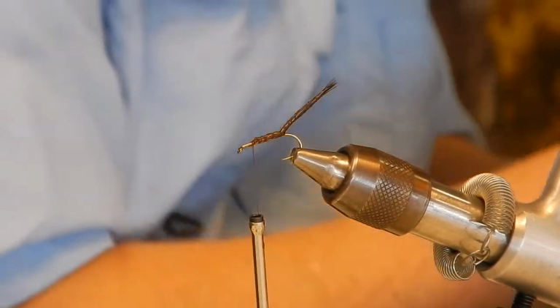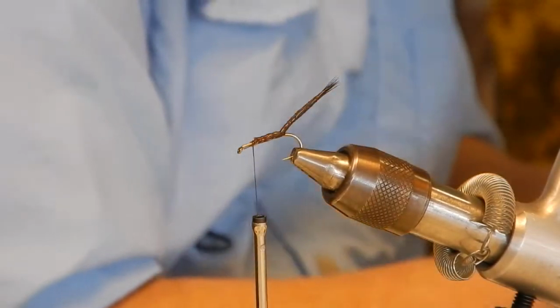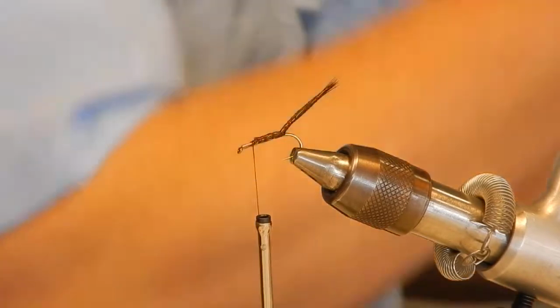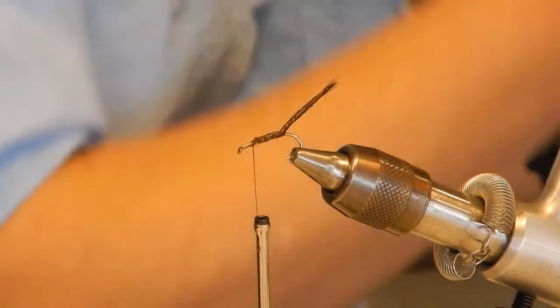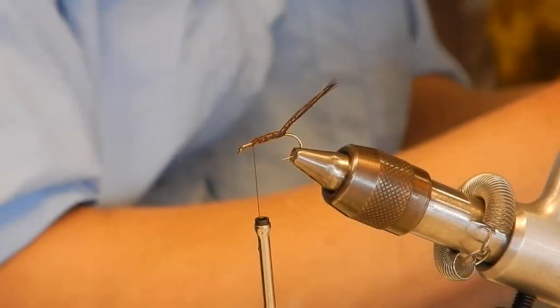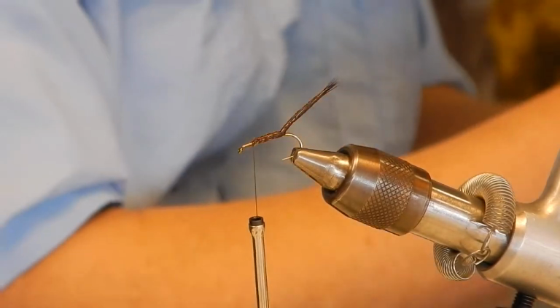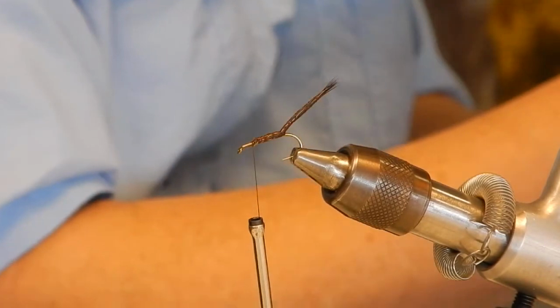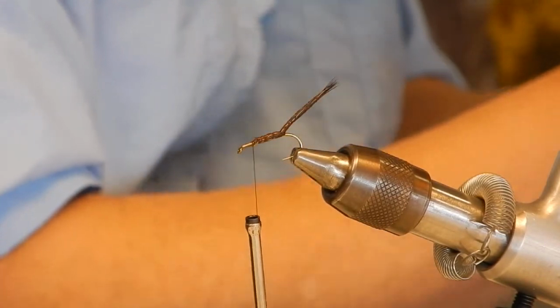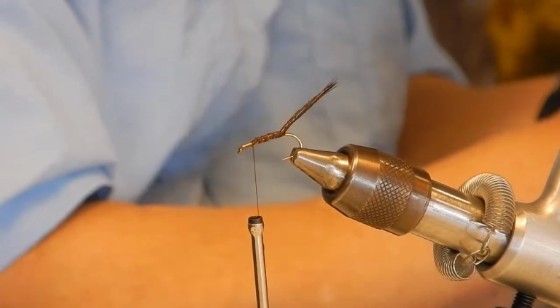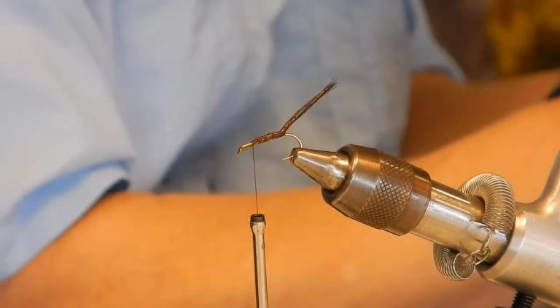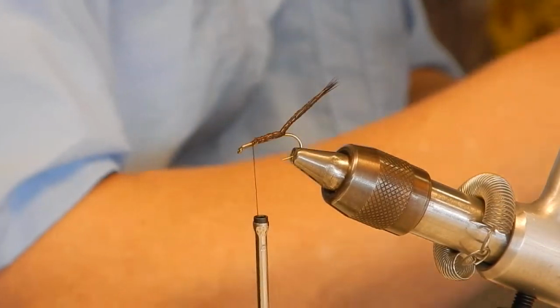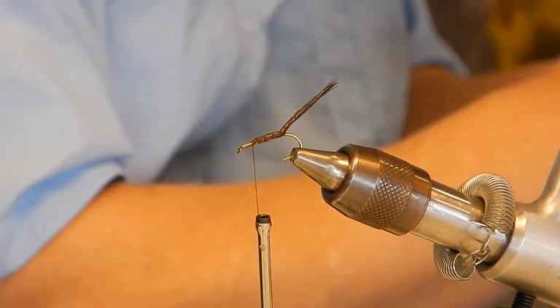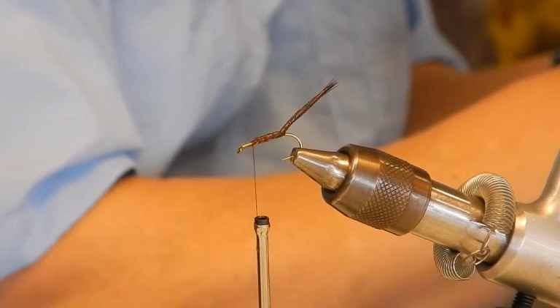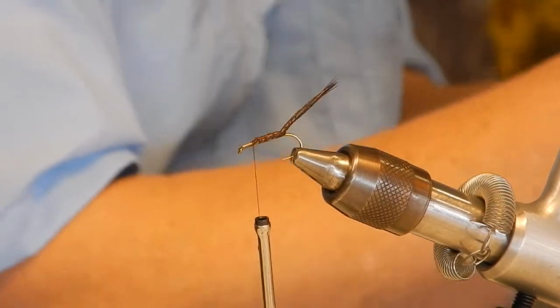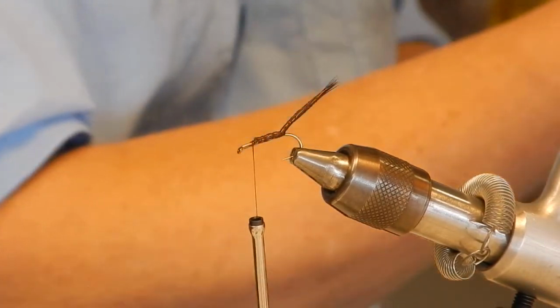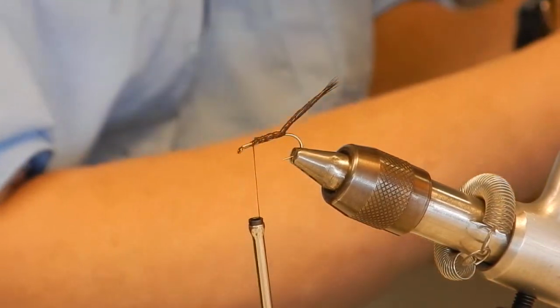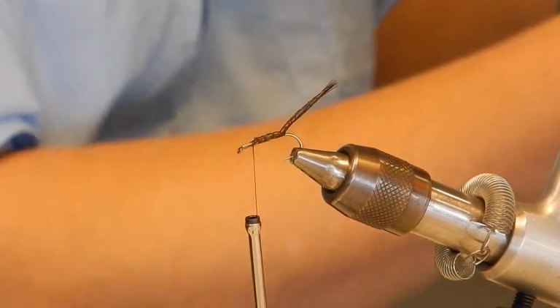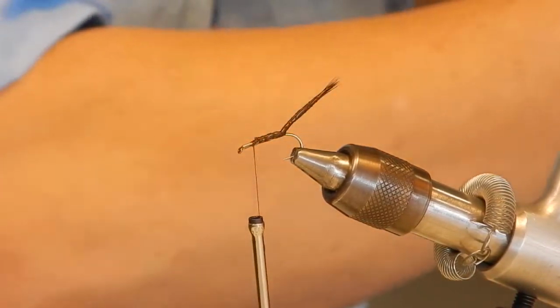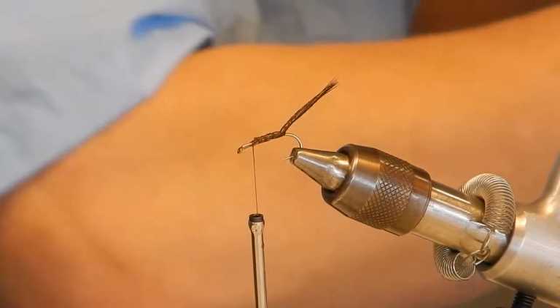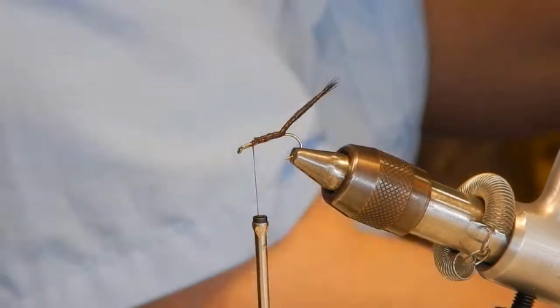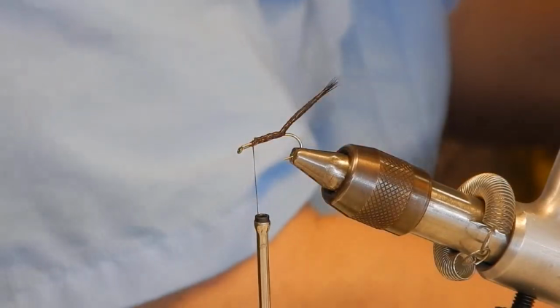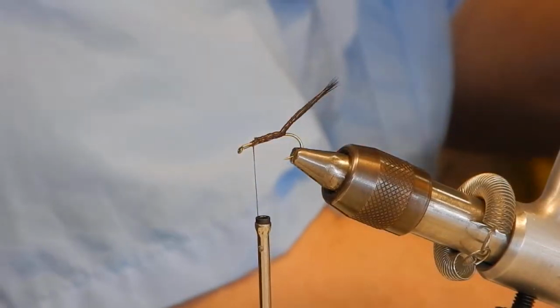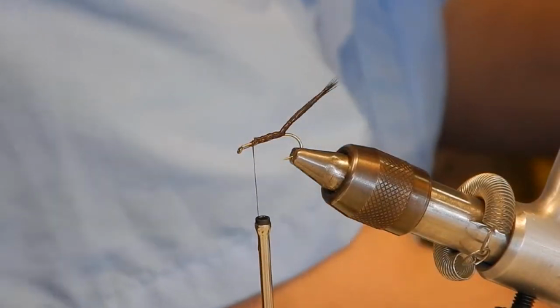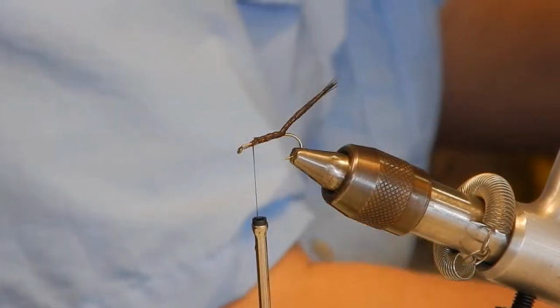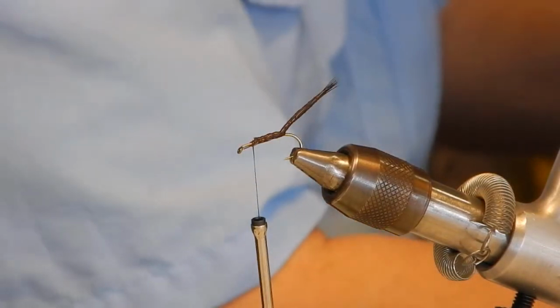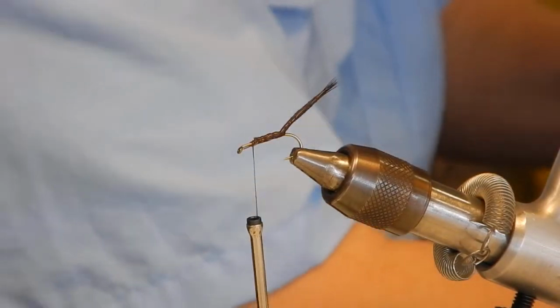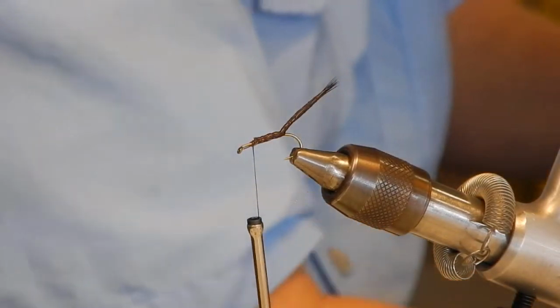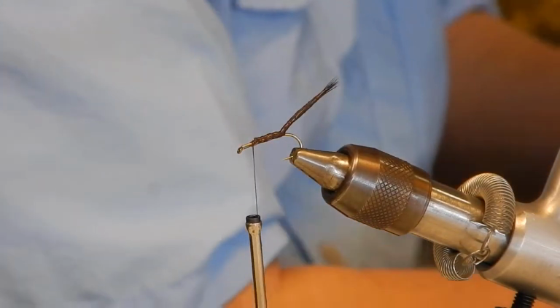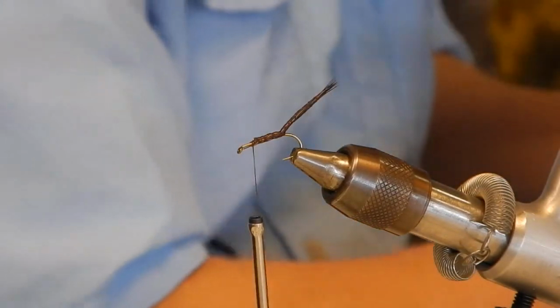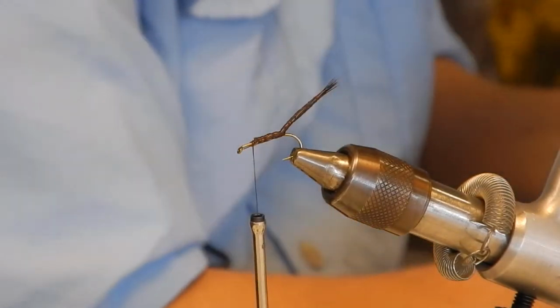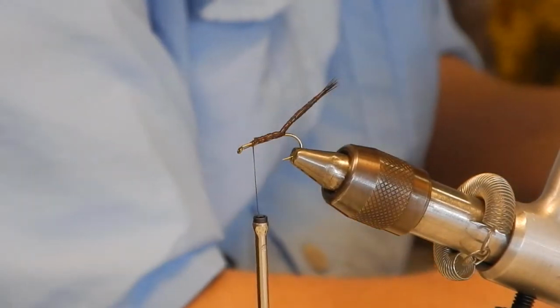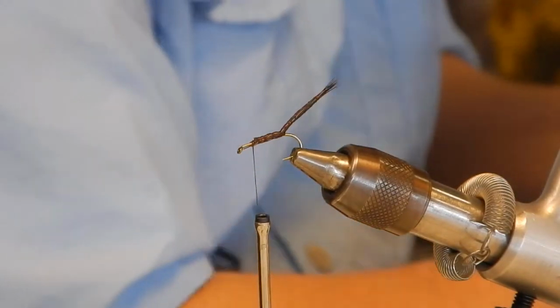If you get lice they have these really nice combs — I got this at a pet store, it's for fleas. A little flea comb. It works pretty good for cleaning deer hair.